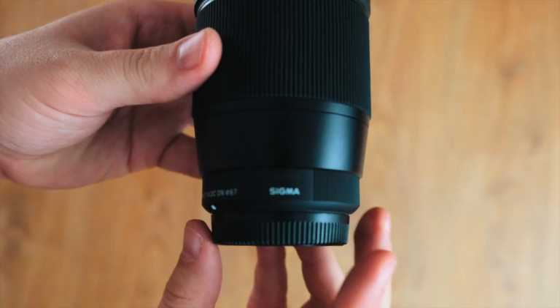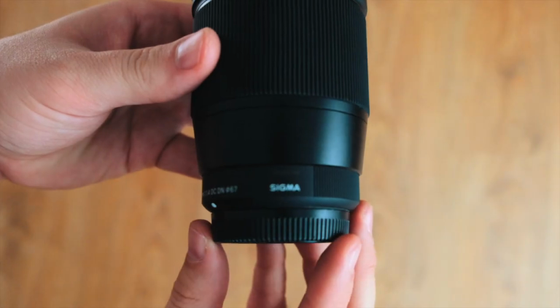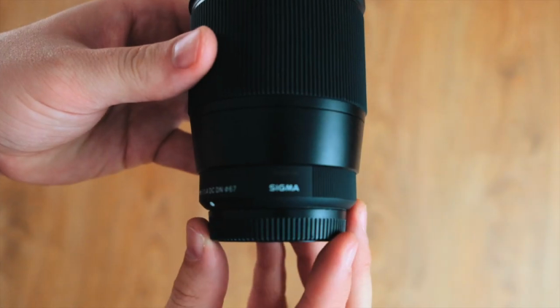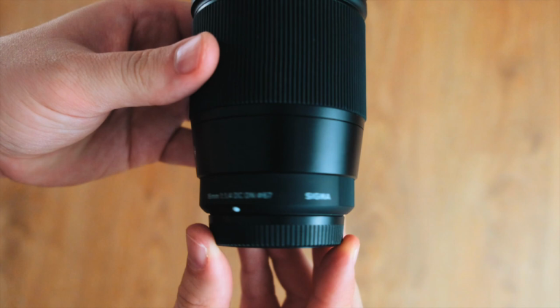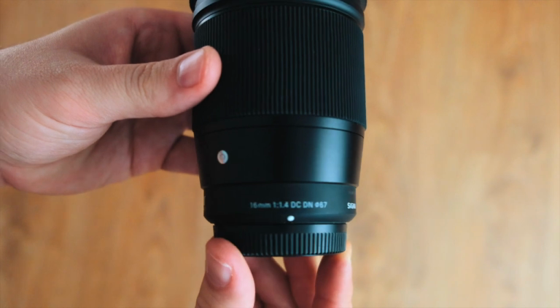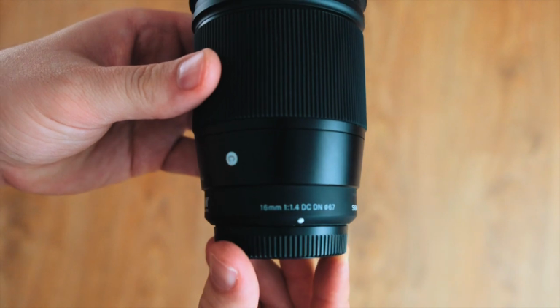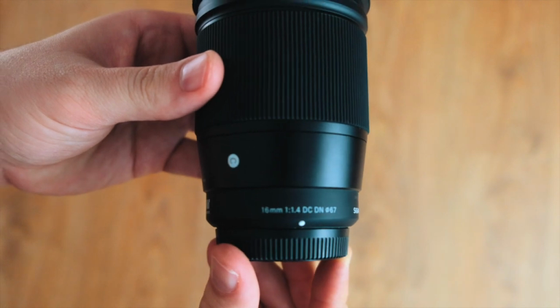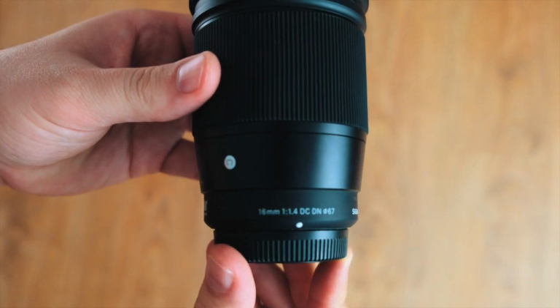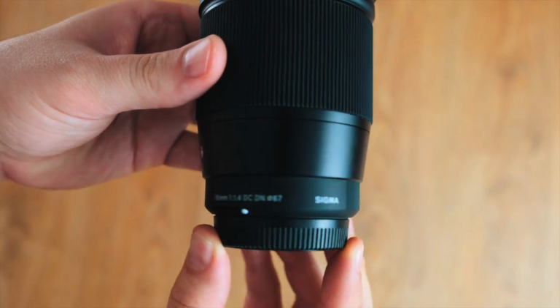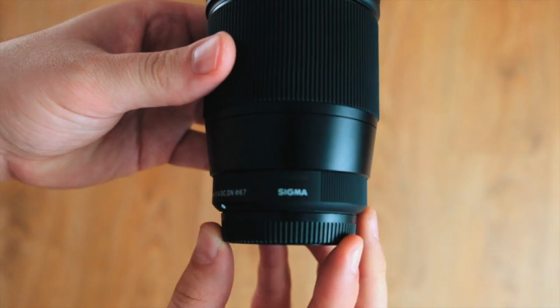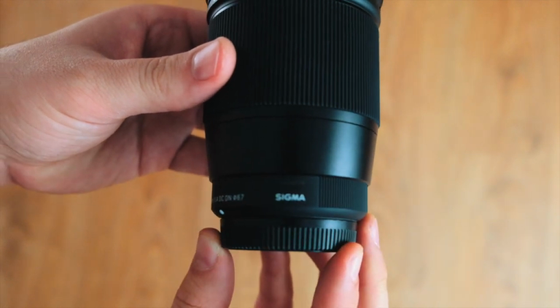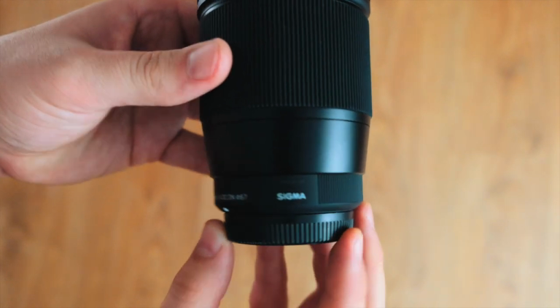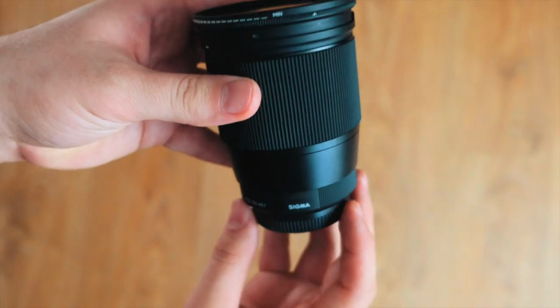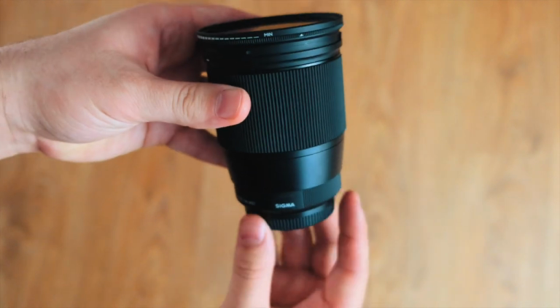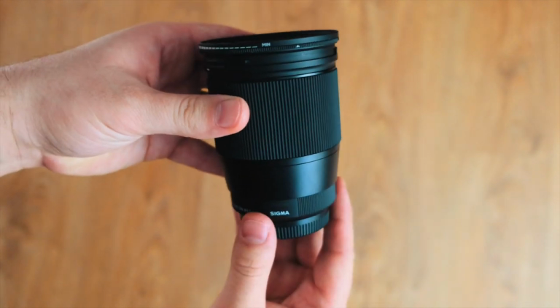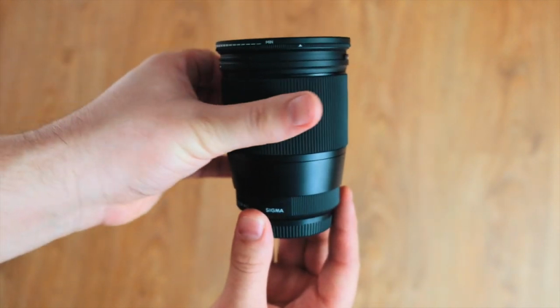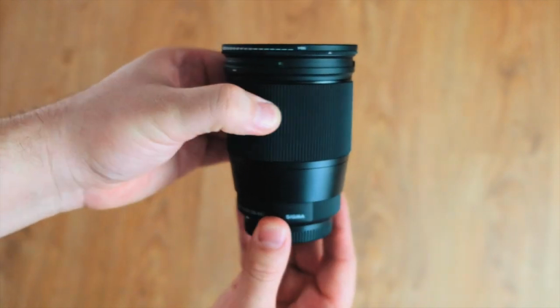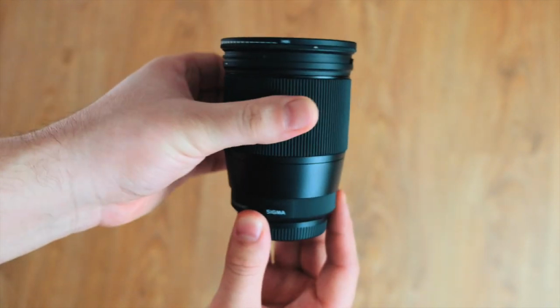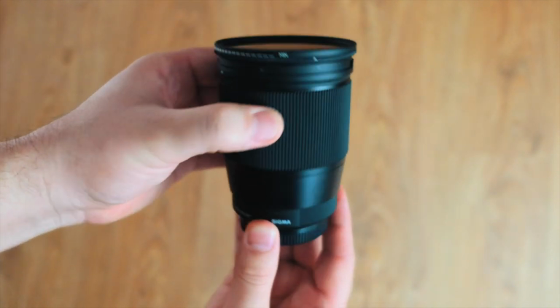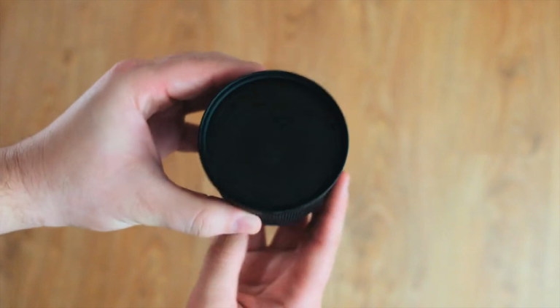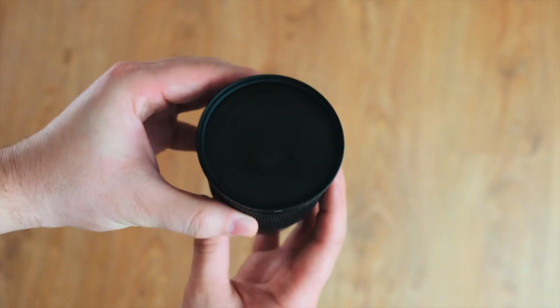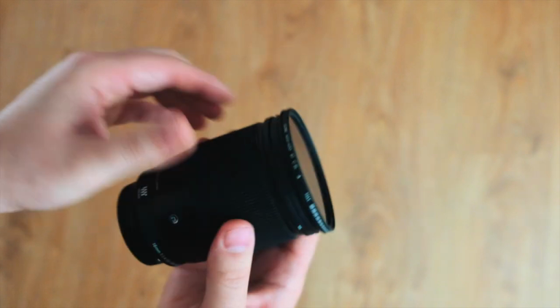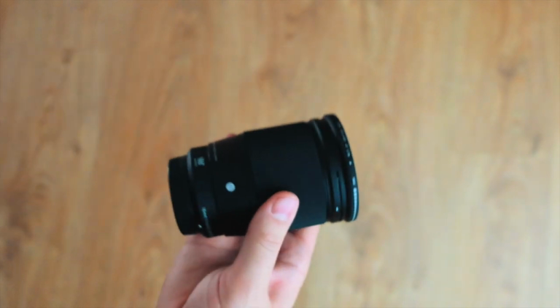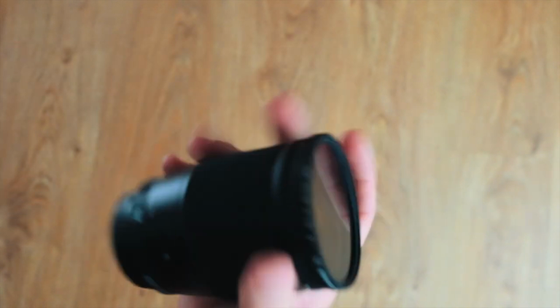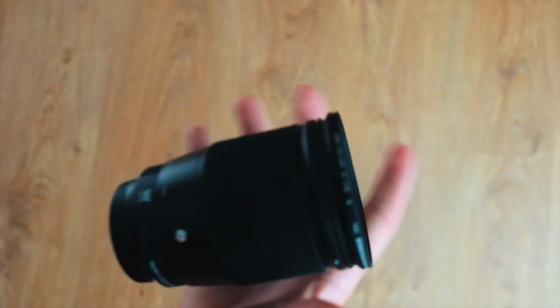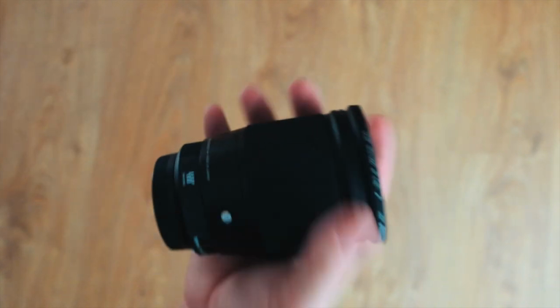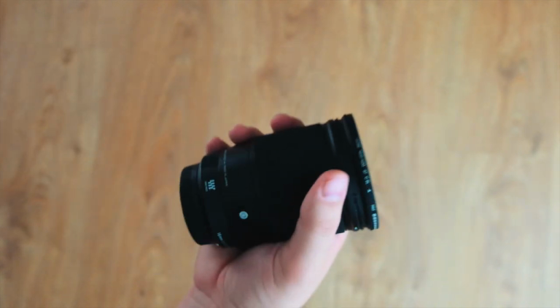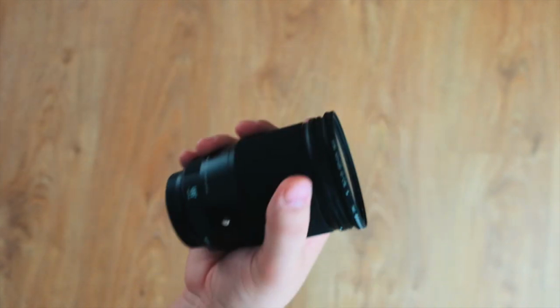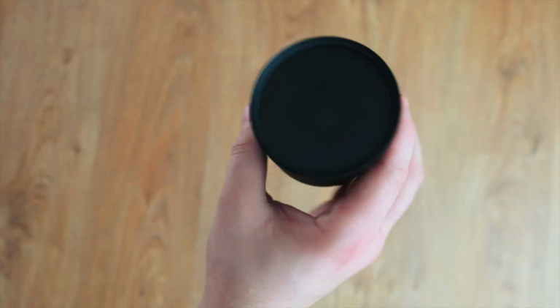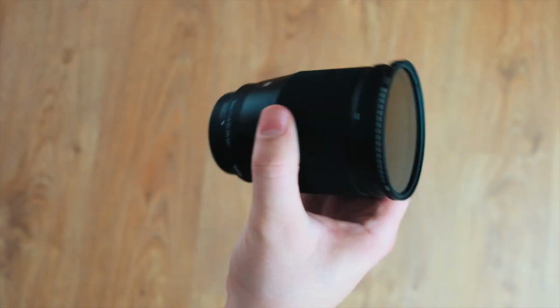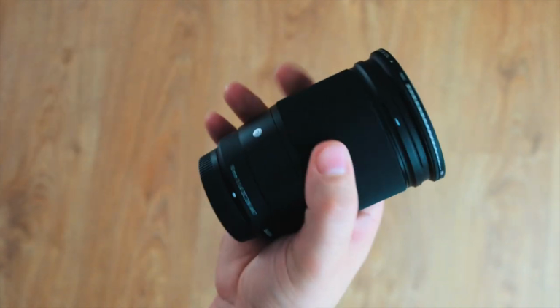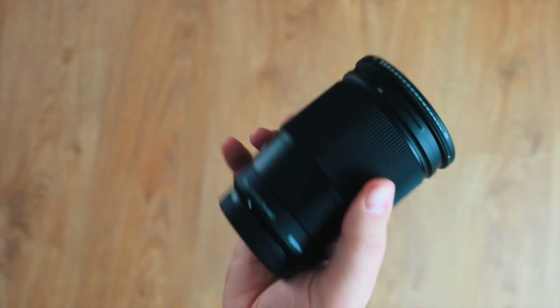My favorite lens is the Sigma 16mm f1.4. It's a contemporary lens — amazing for what it does, the price is cheap, and it's super light, so it's pretty much on my camera most of the time.